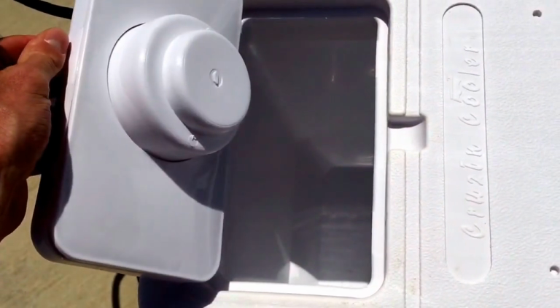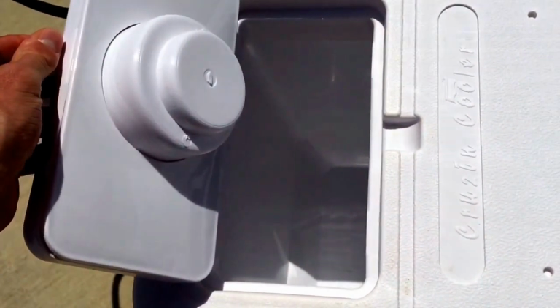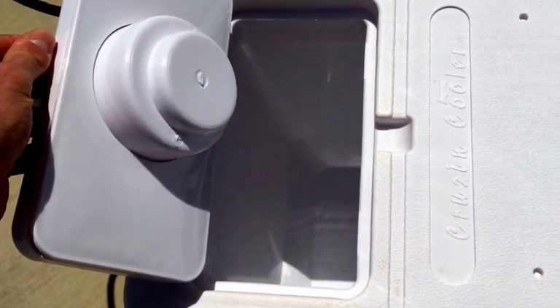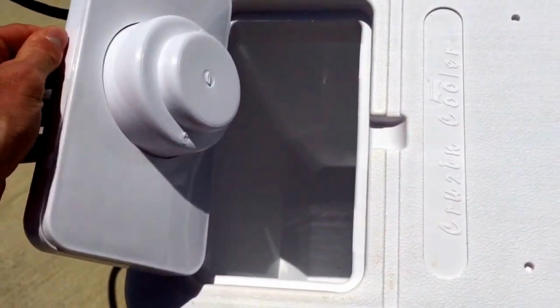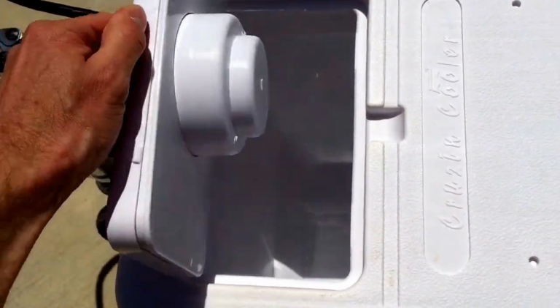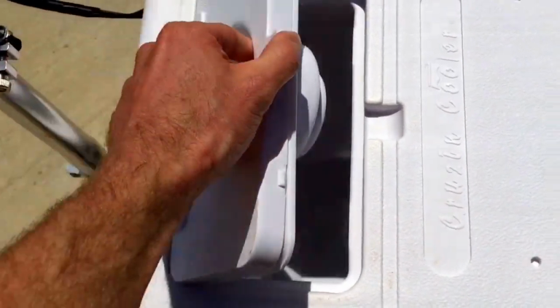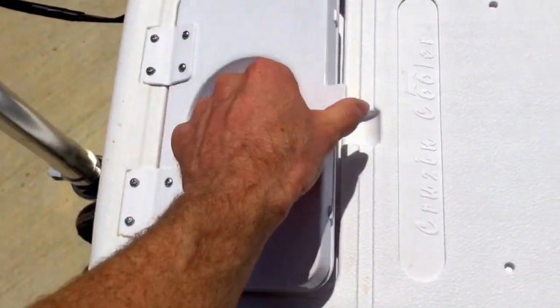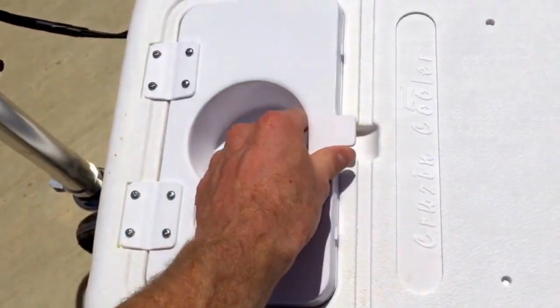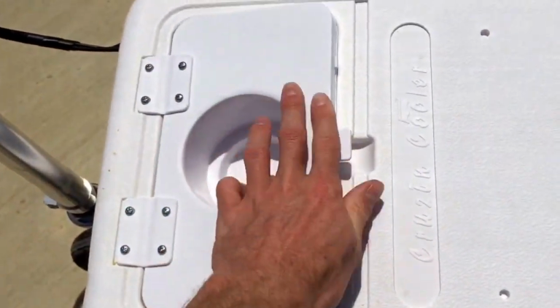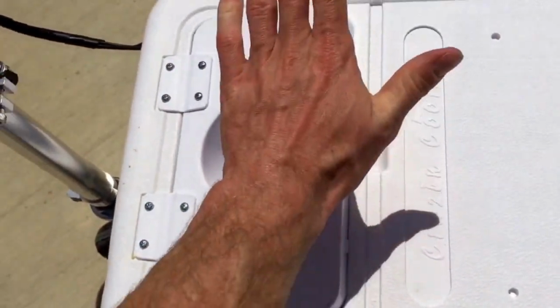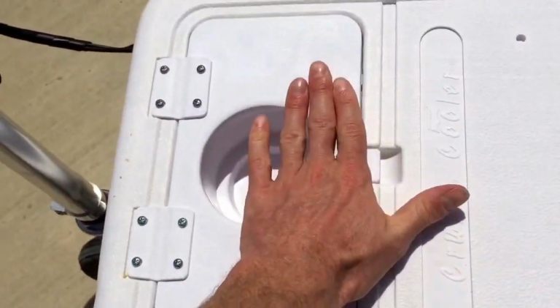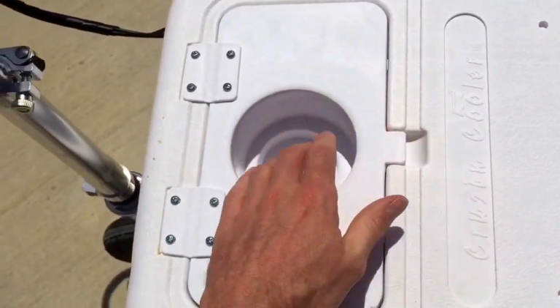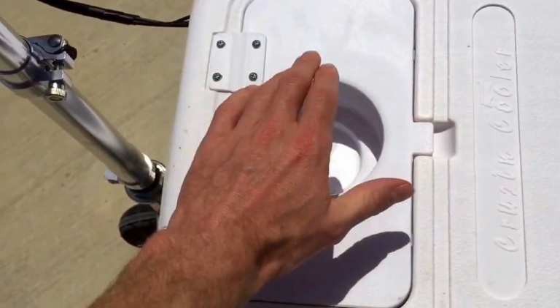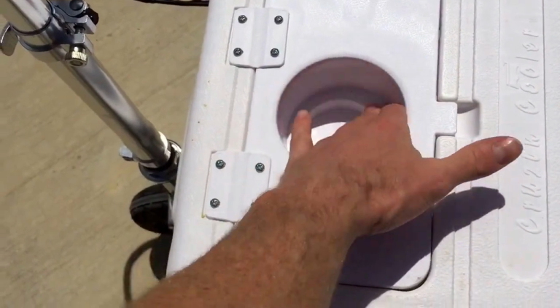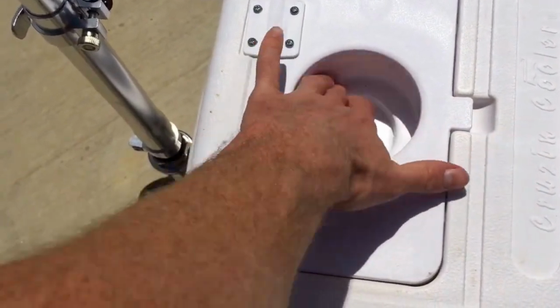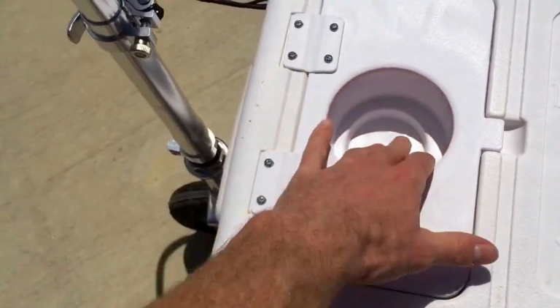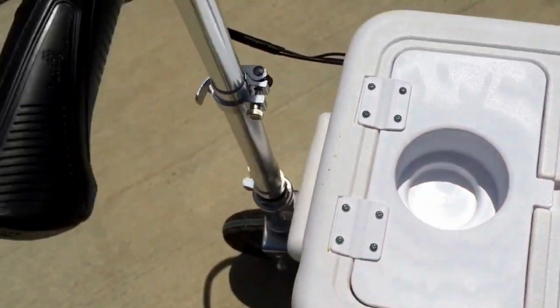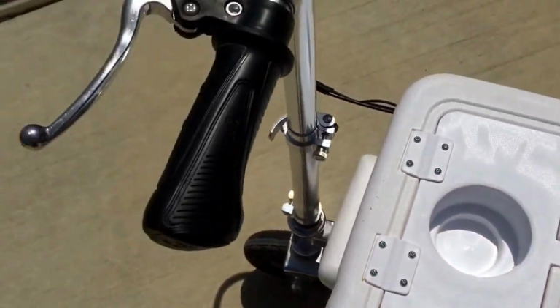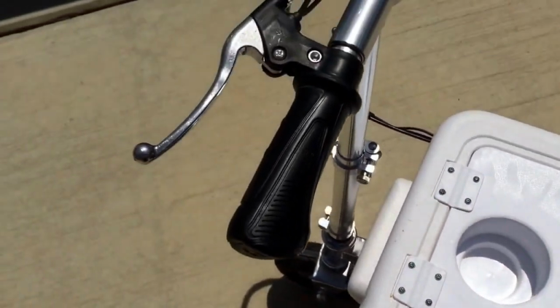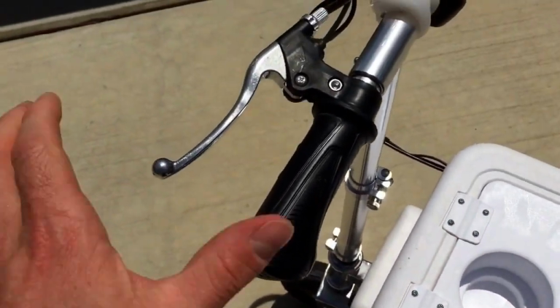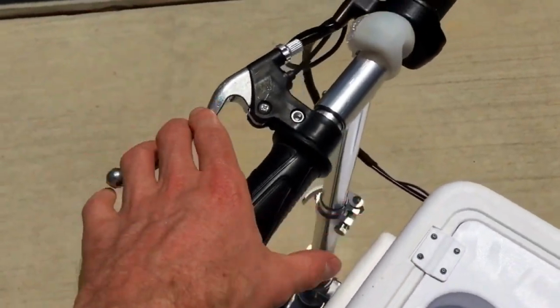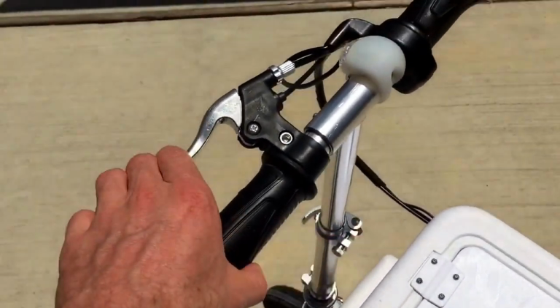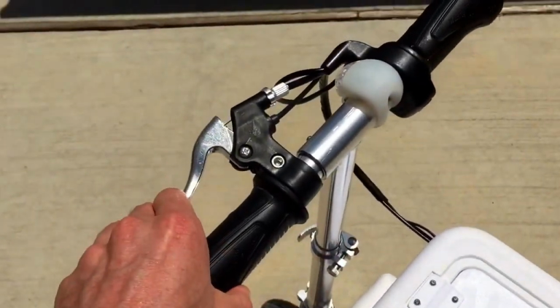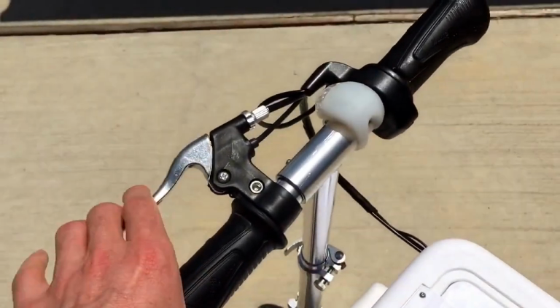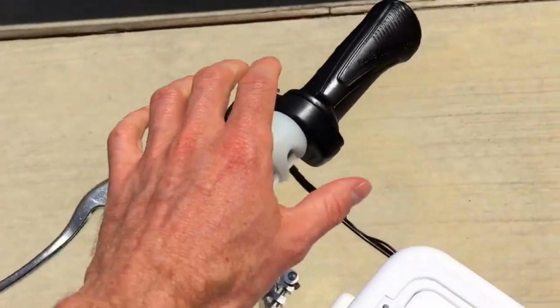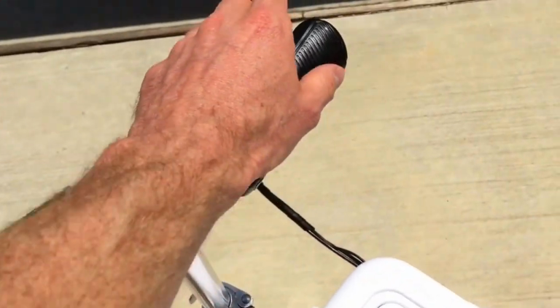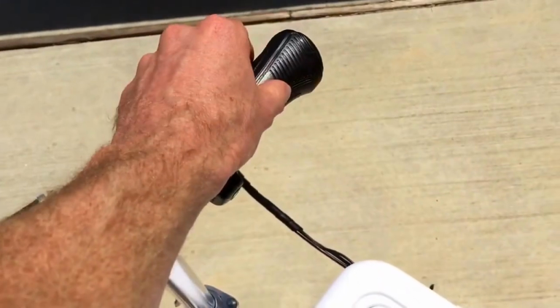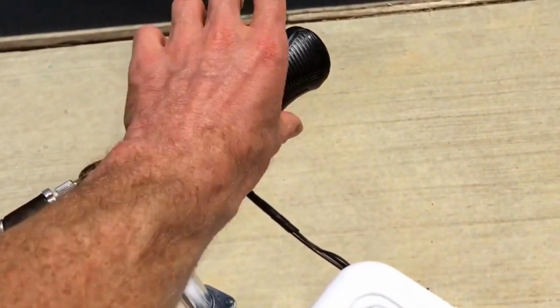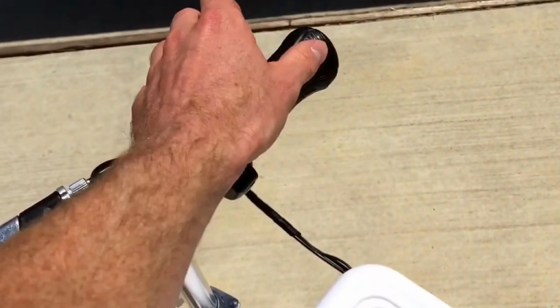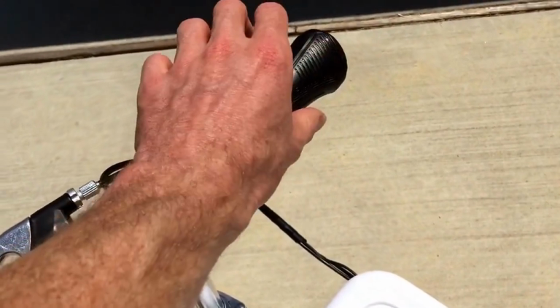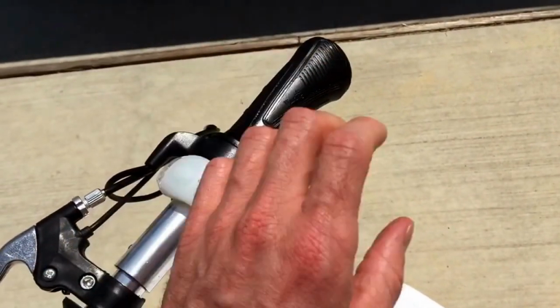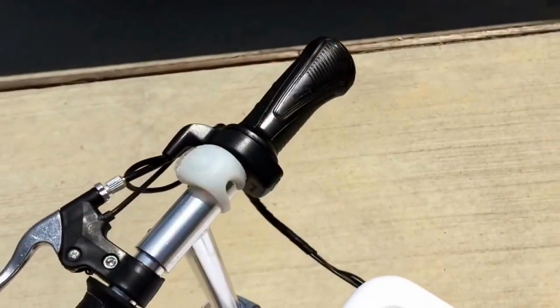There's a trap door on the top so you can reach in while you're going — should you choose to do so — to have a drink. There's a cup holder up here. See, here's the brake; this is the gas — twist it backwards to go.